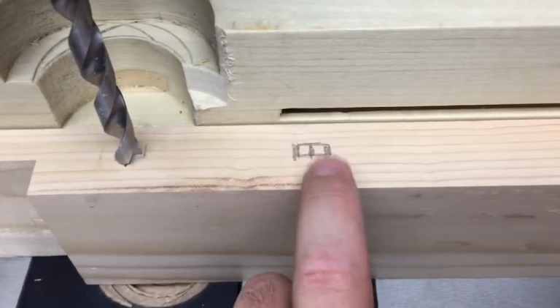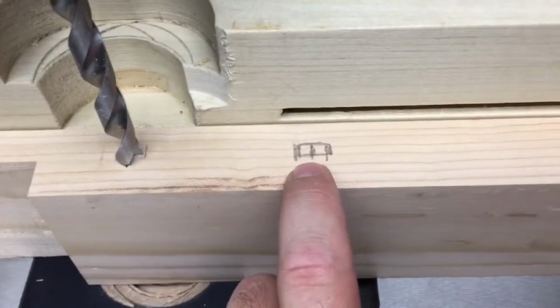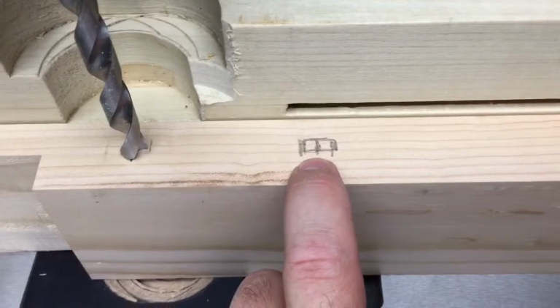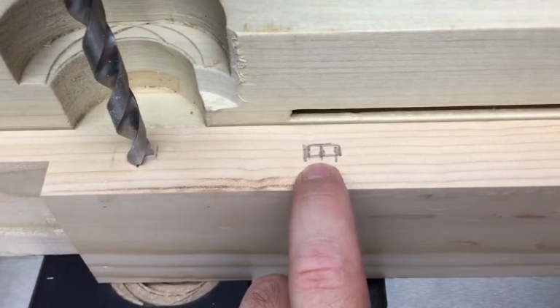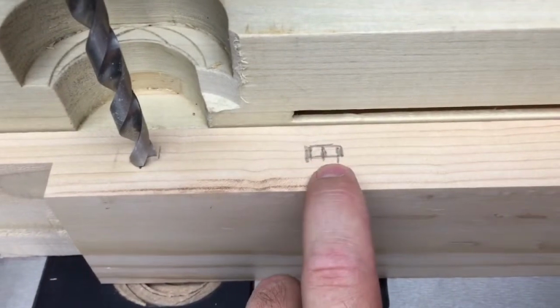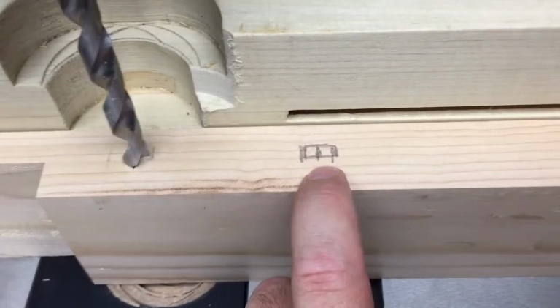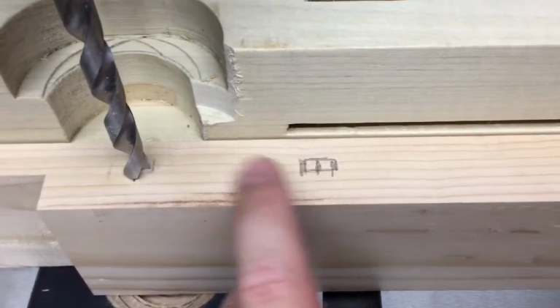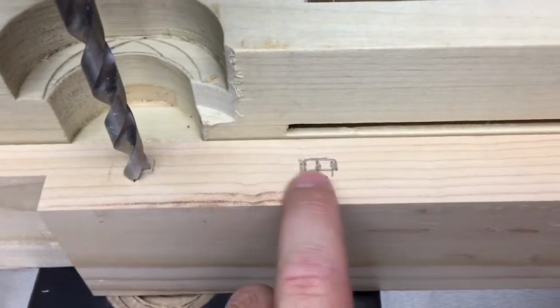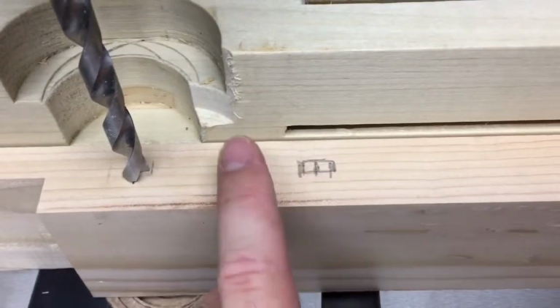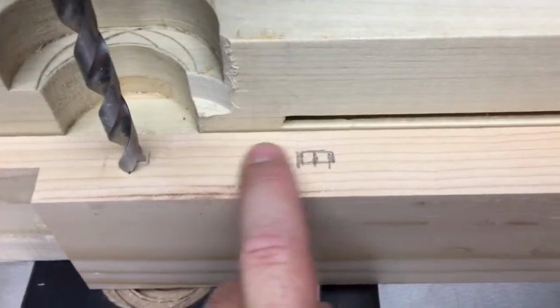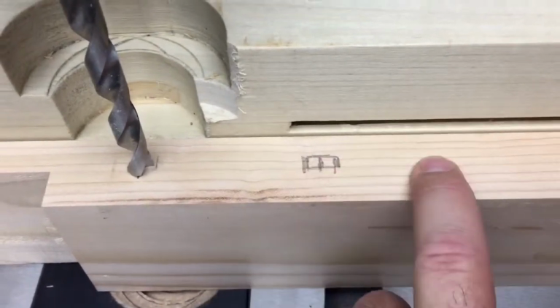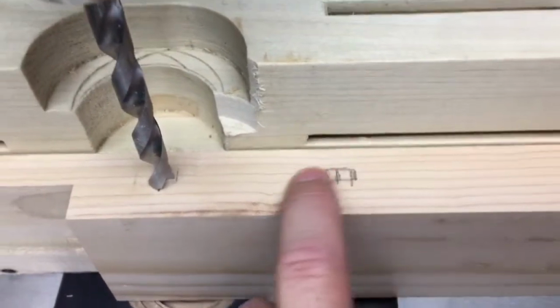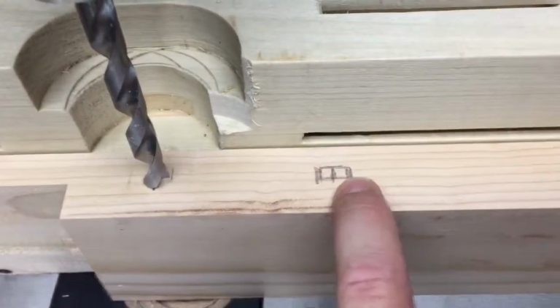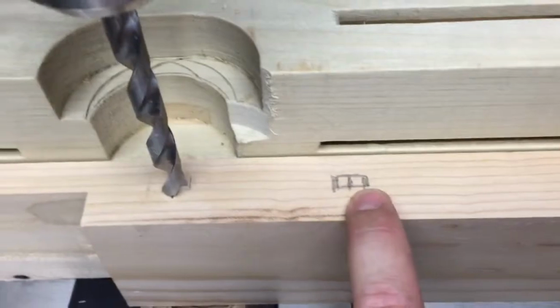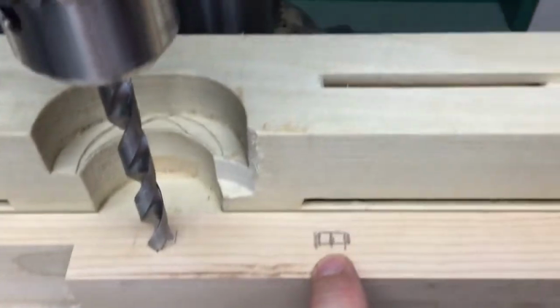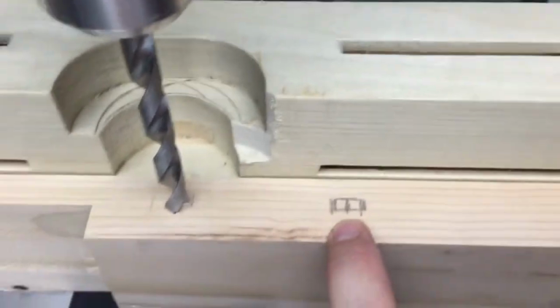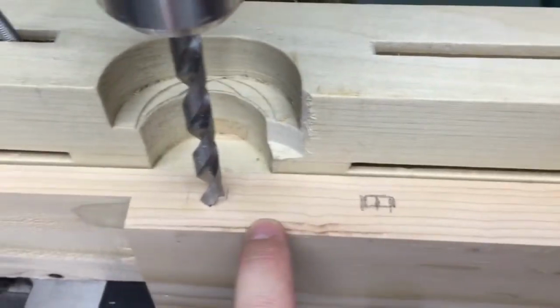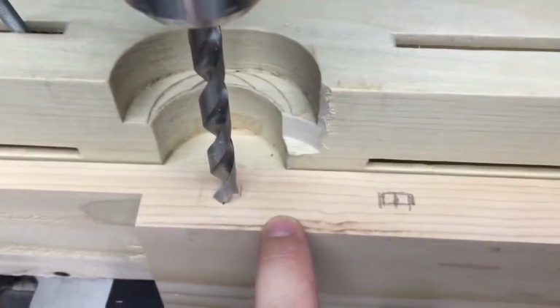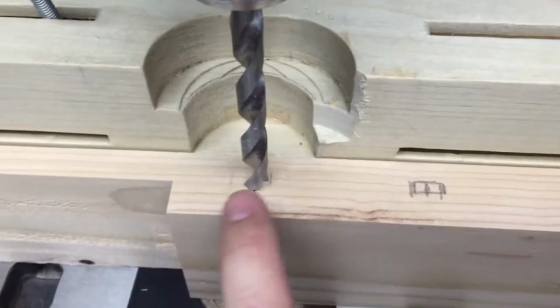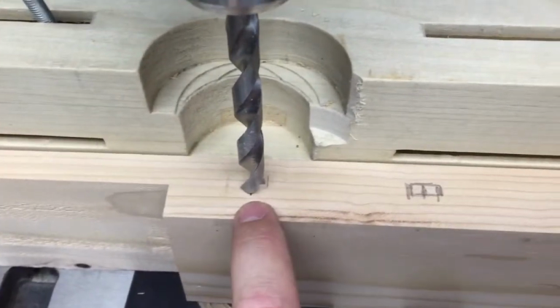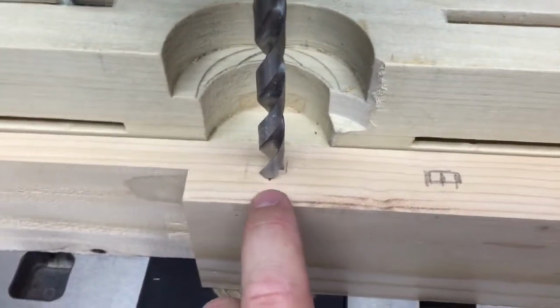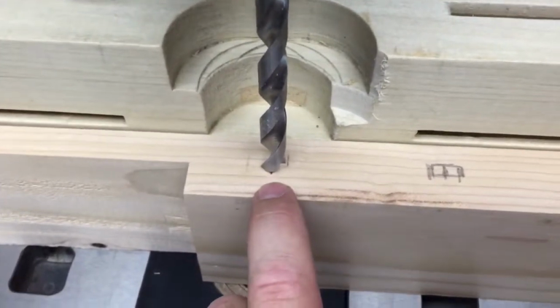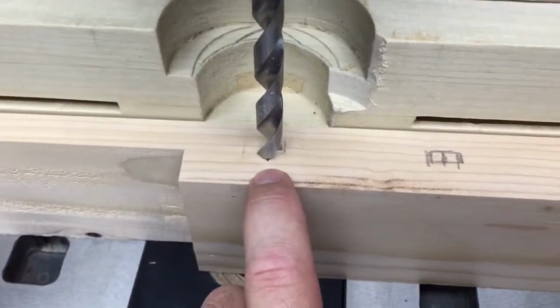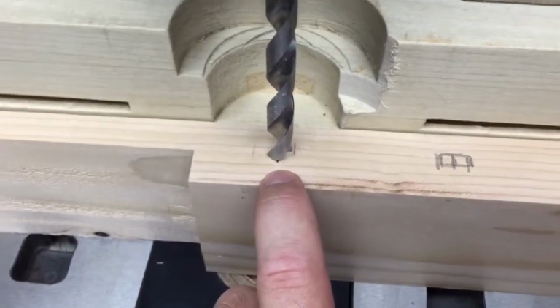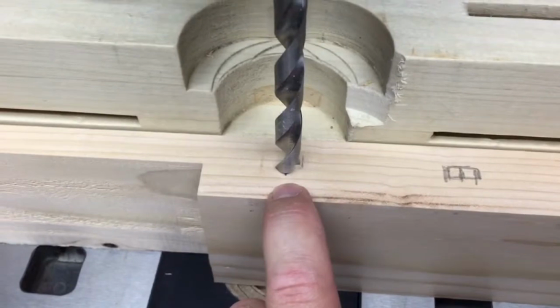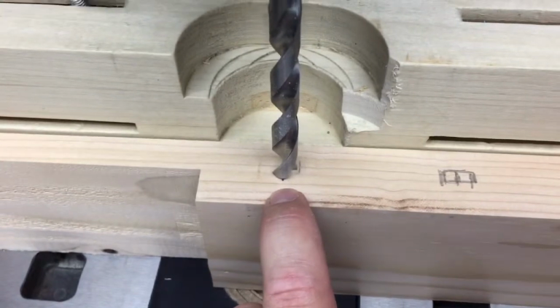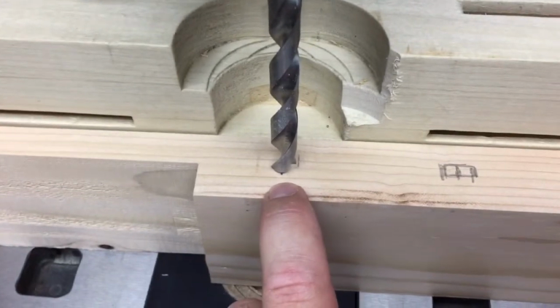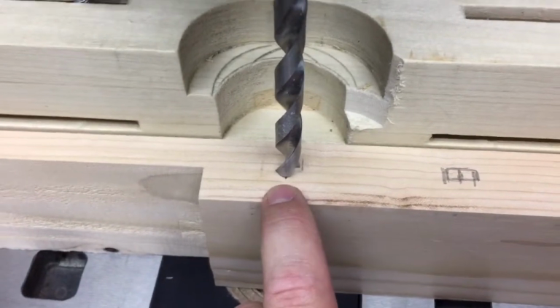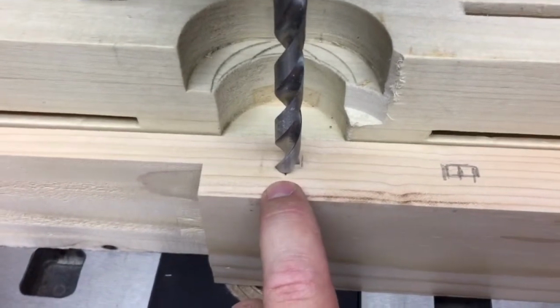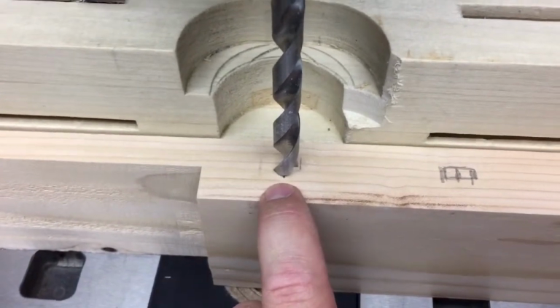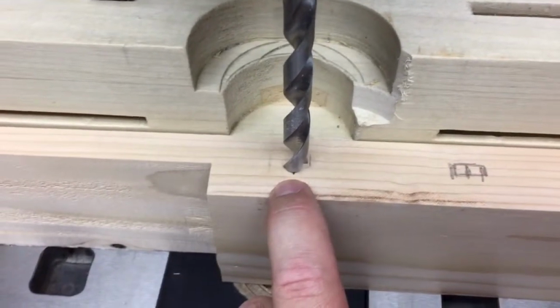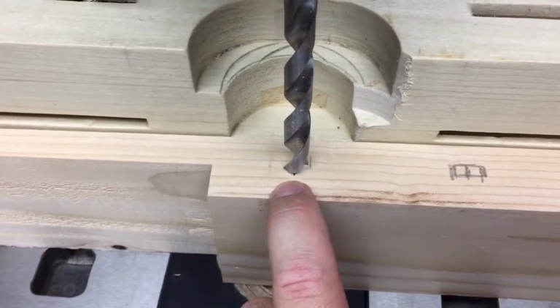I'm not going to be countersinking these so that the washers can glide smoothly on the top and I don't have to worry about it. As I said, this first hole is going to stay still — it will just be the size of the bolt.